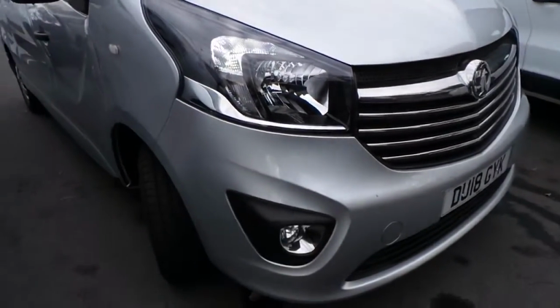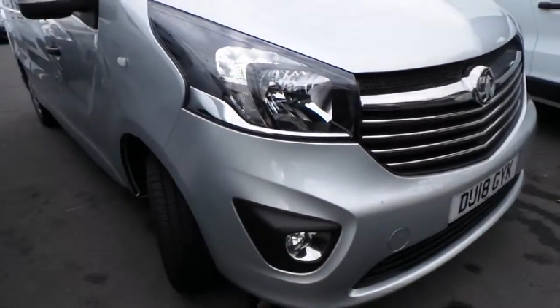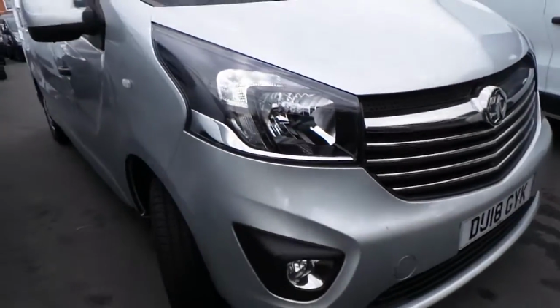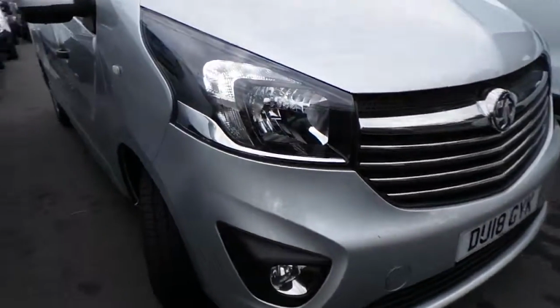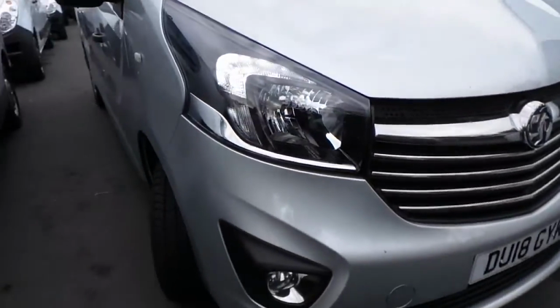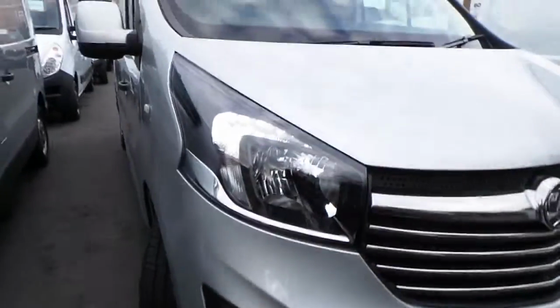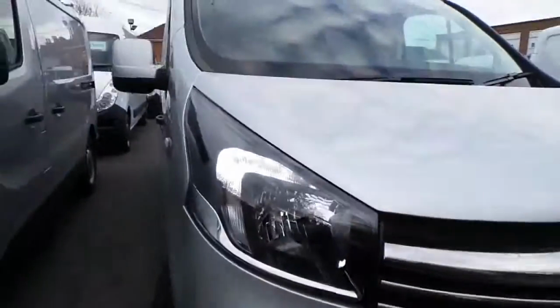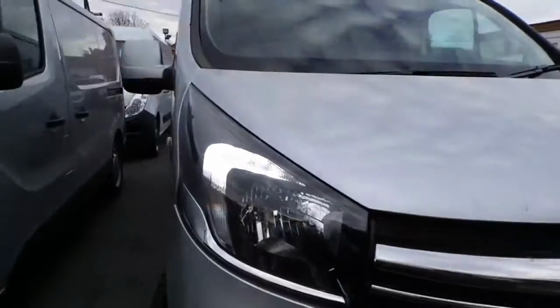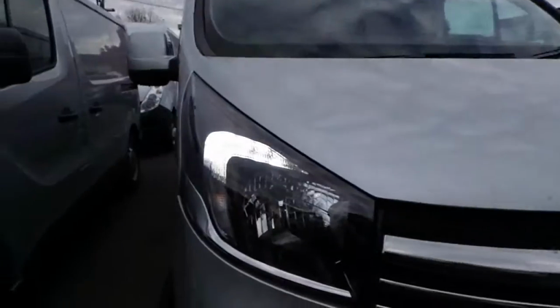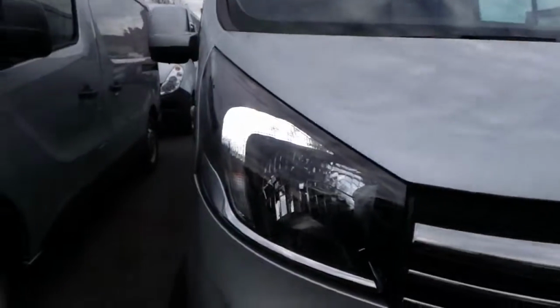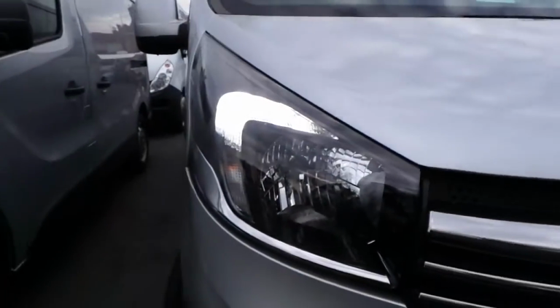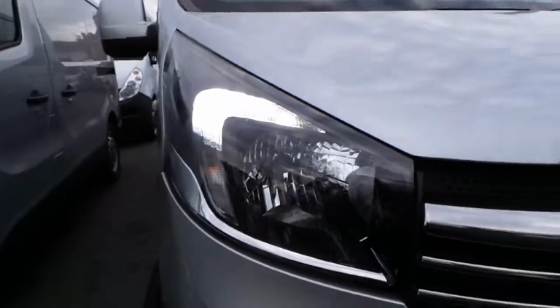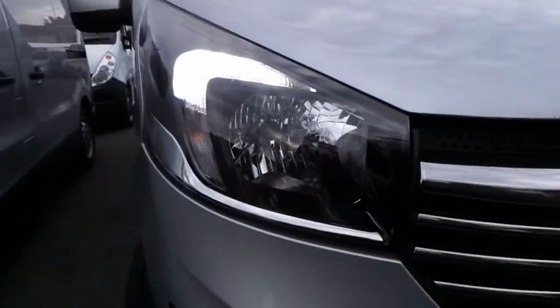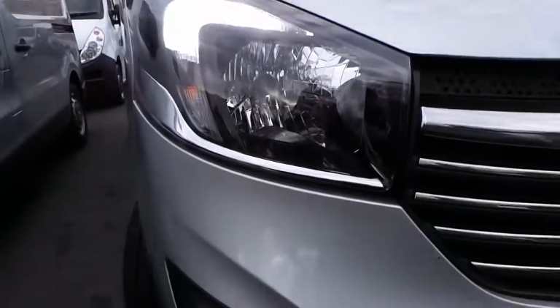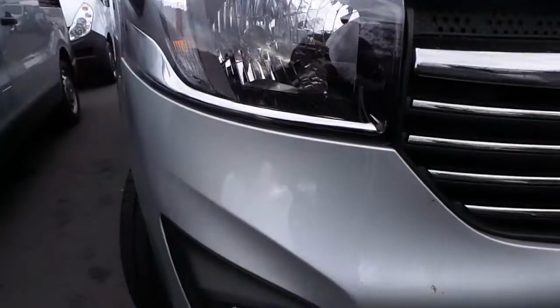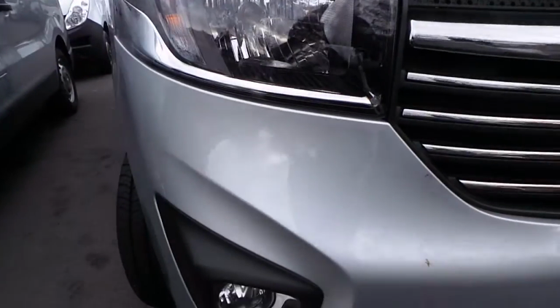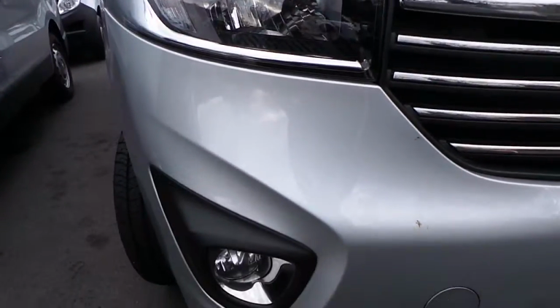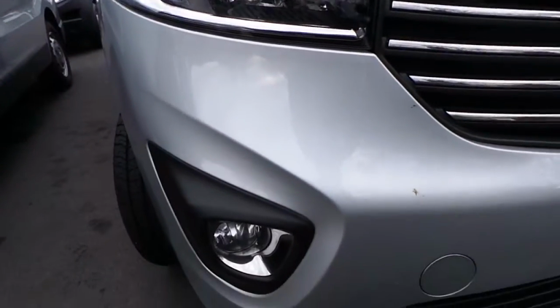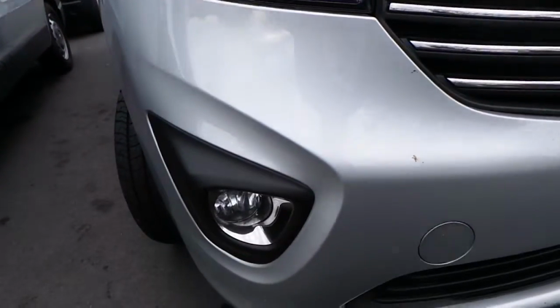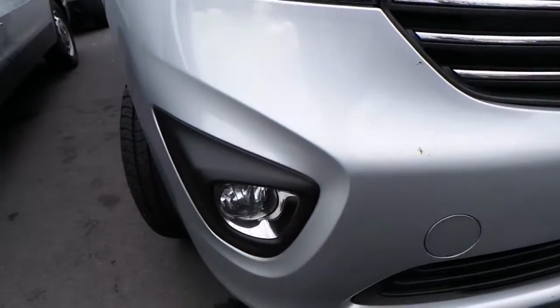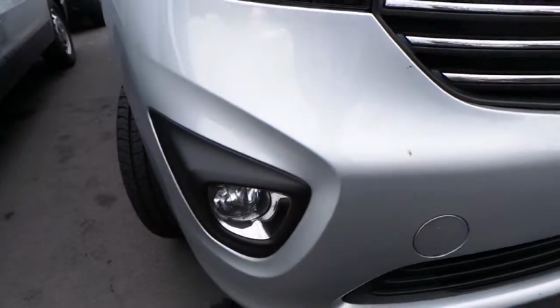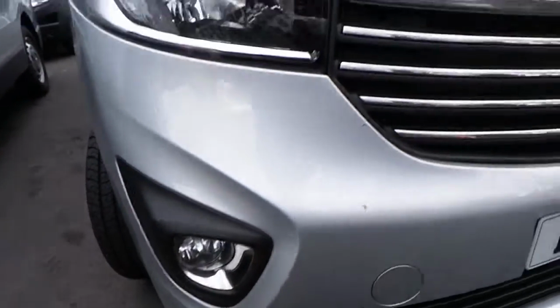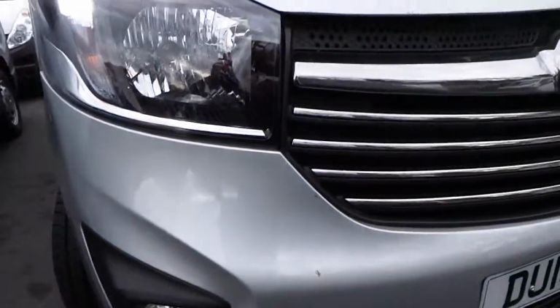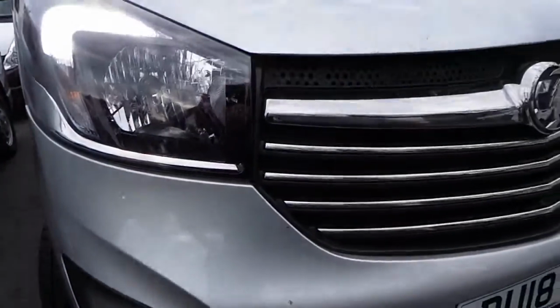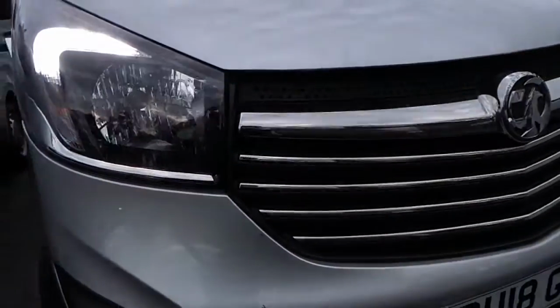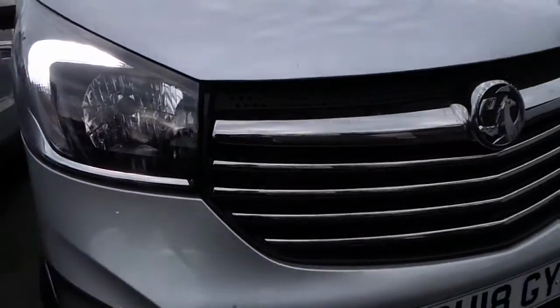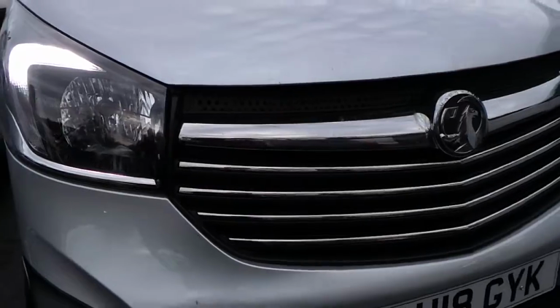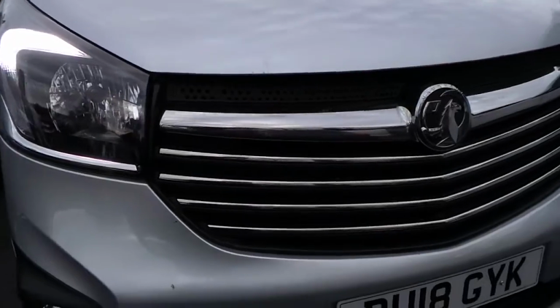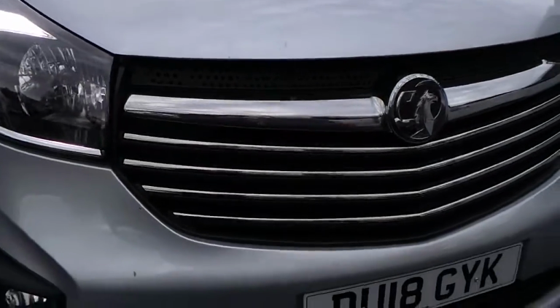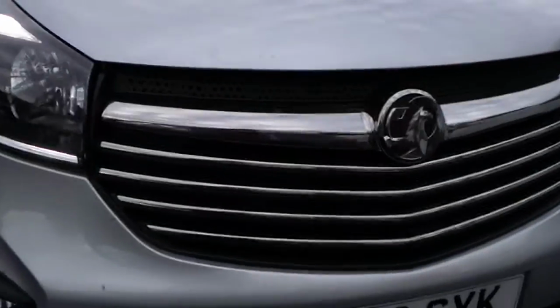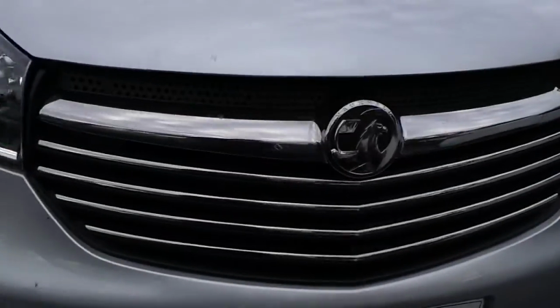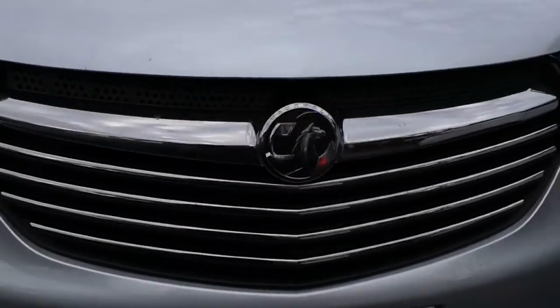As you can see on this vehicle, we have the LED daytime running lights, front fog lights, and also the chrome-lined front bumper grille.